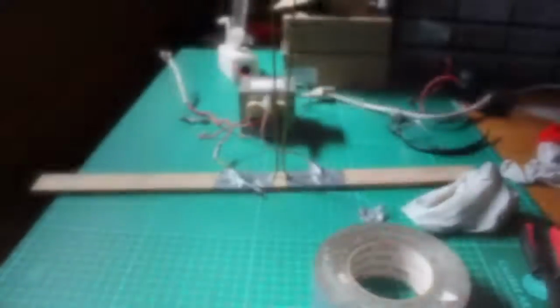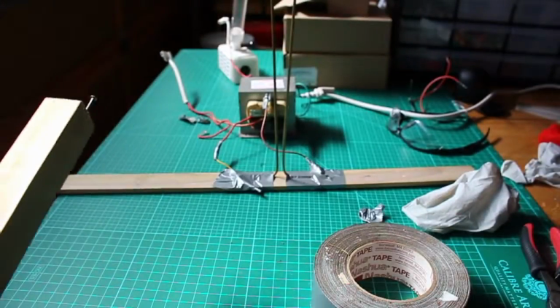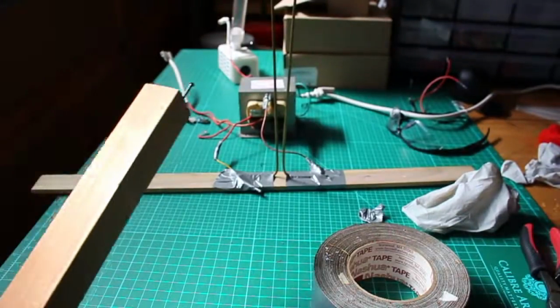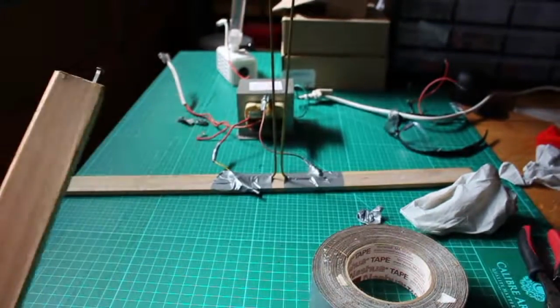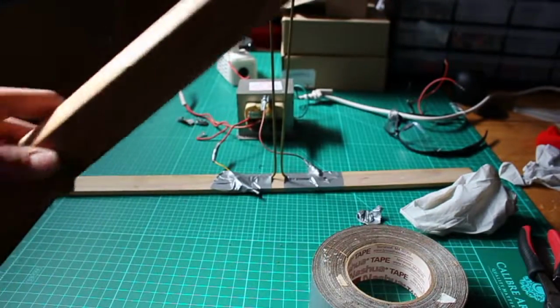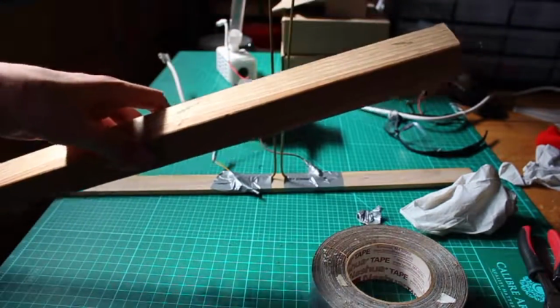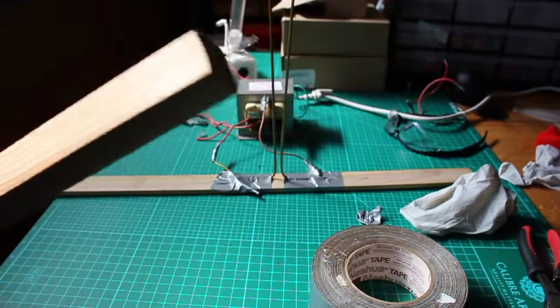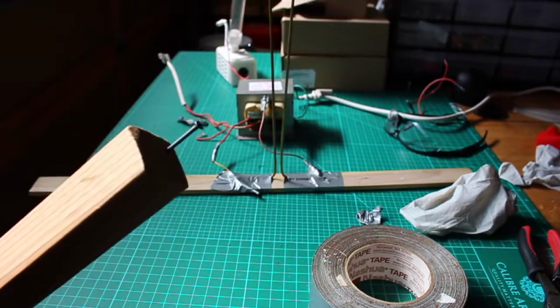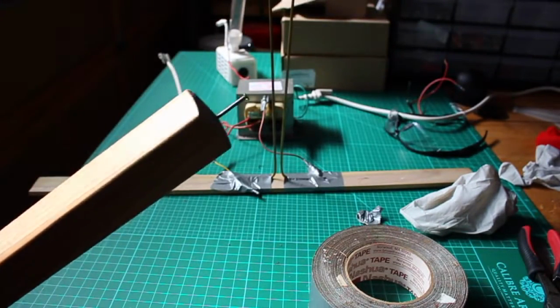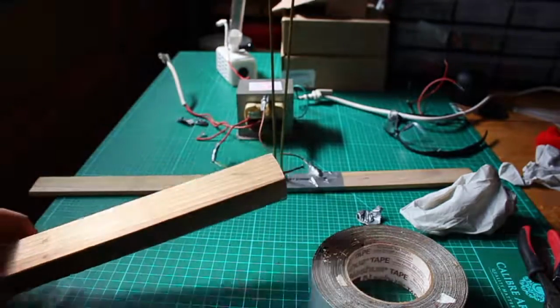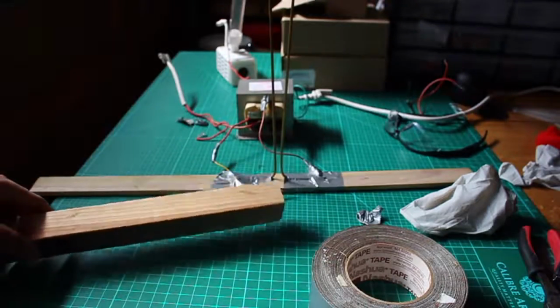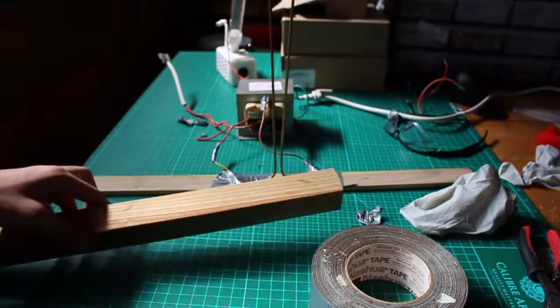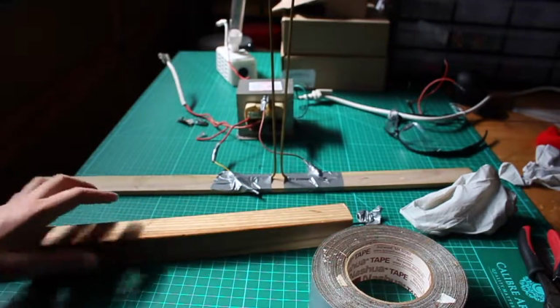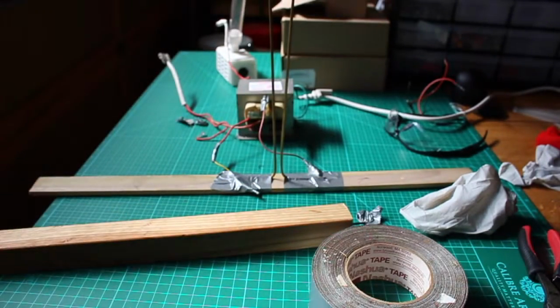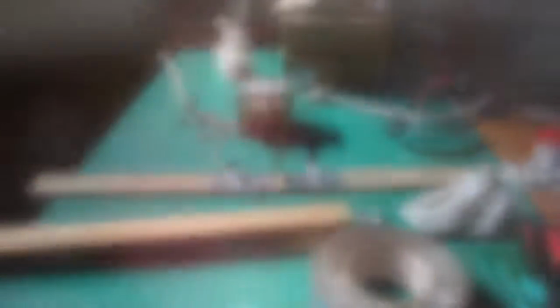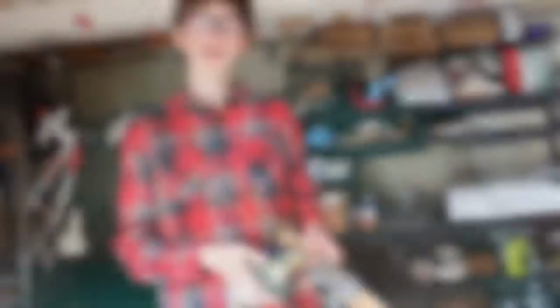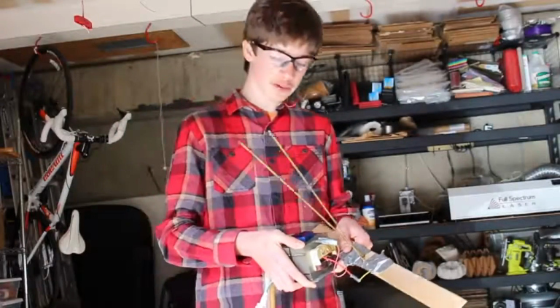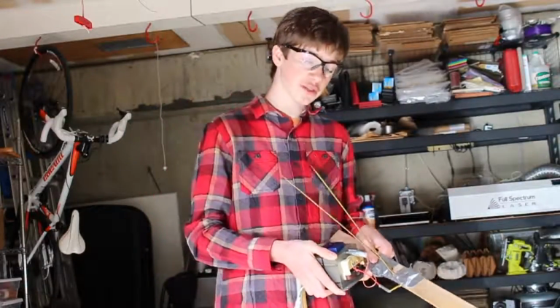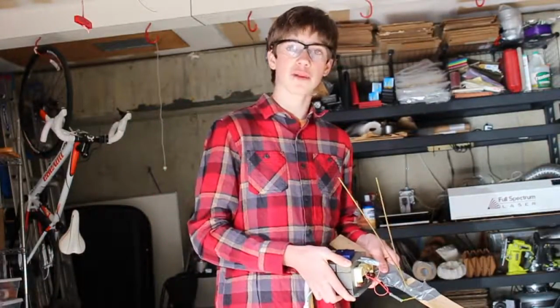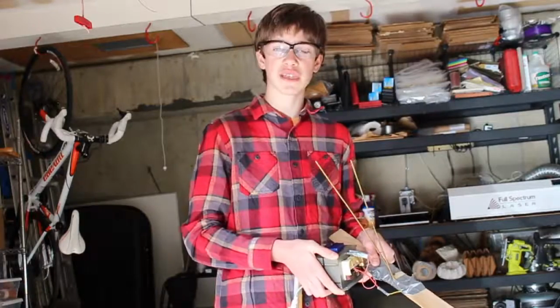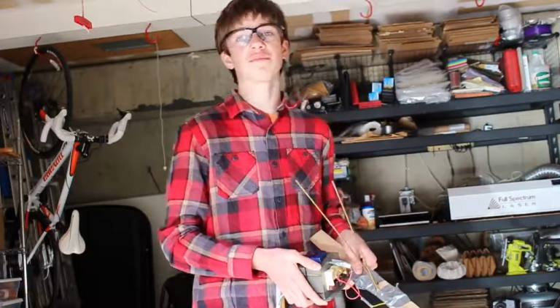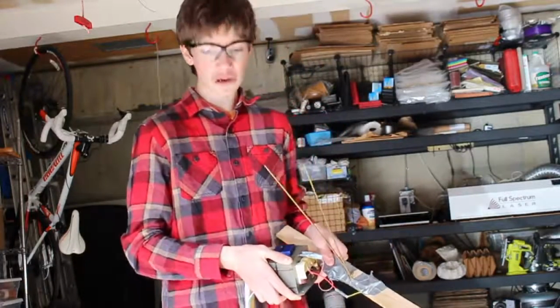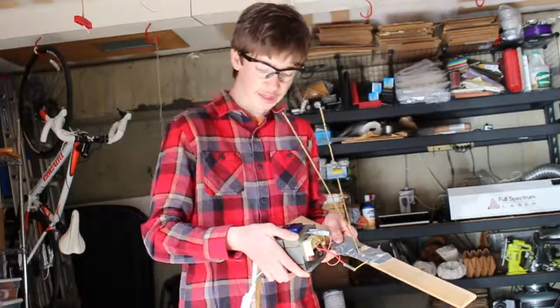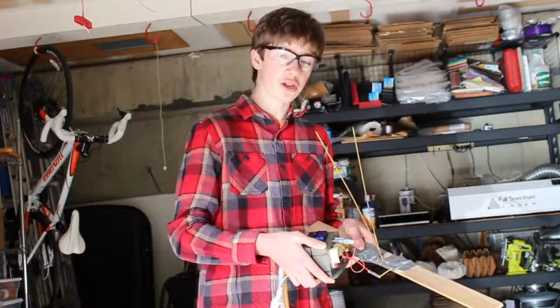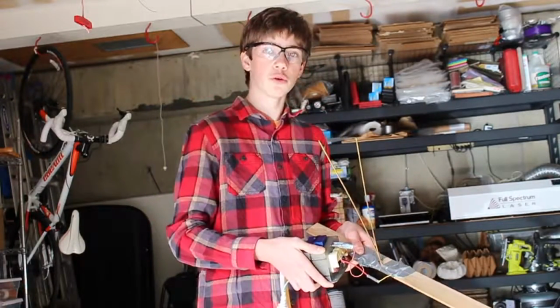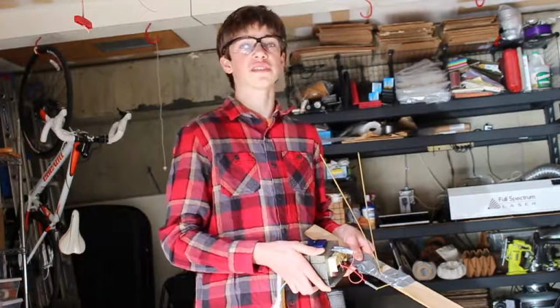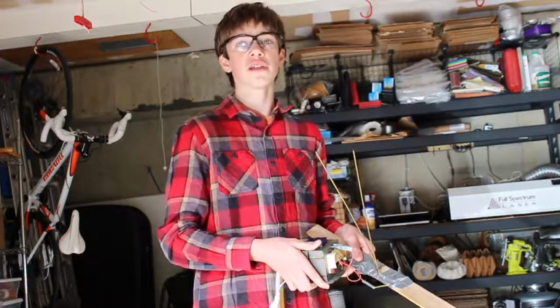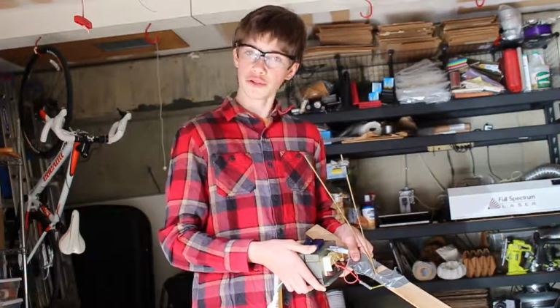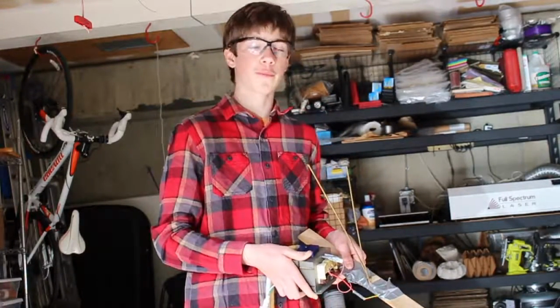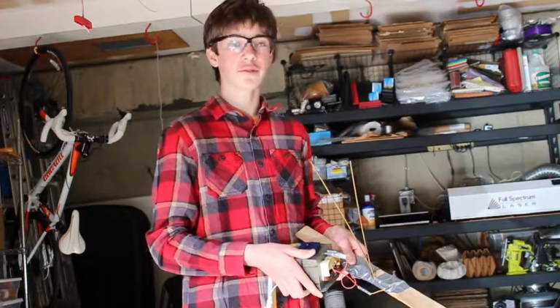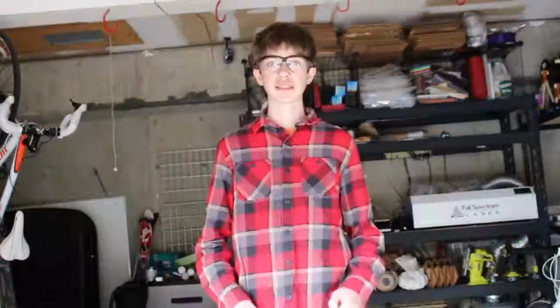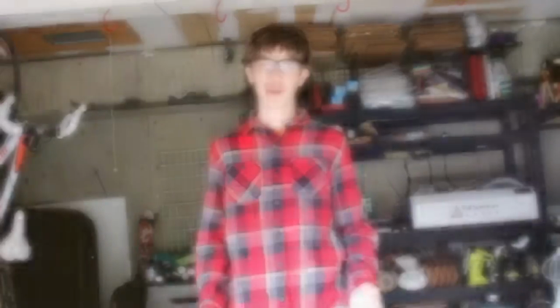I hammered a nail into the end of the scrap 2x2, and this is going to act as our way of starting the Jacob's Ladder. We found that when using our transformer it got really hot, so we decided to install a liquid cooling system to cool the transformer while it was running. Let's build it.